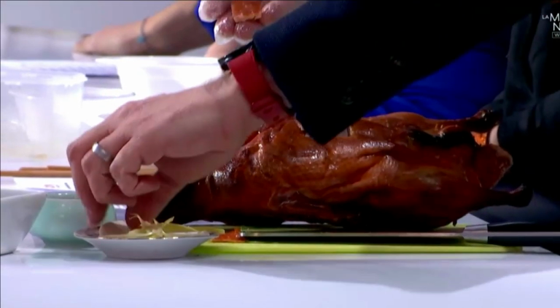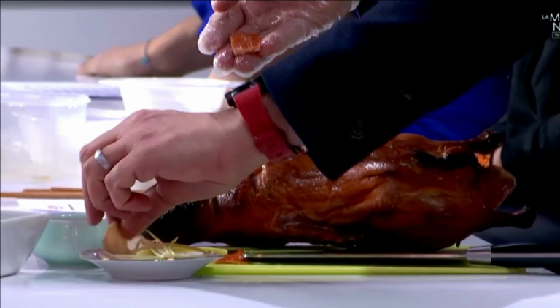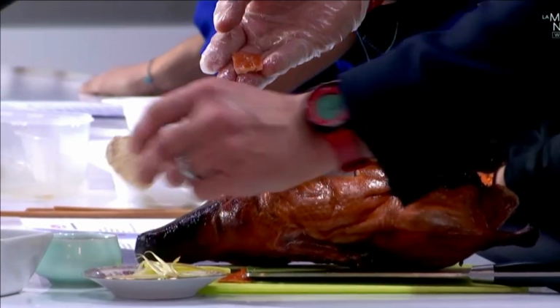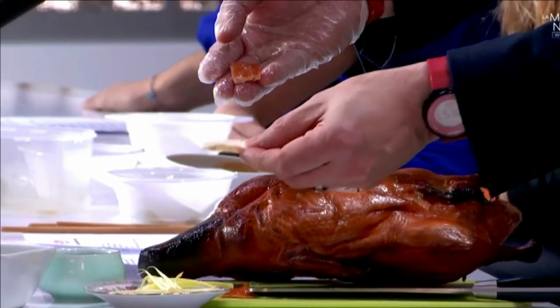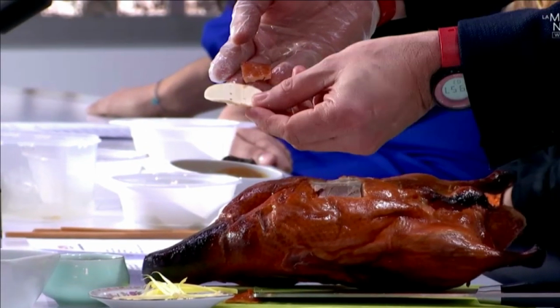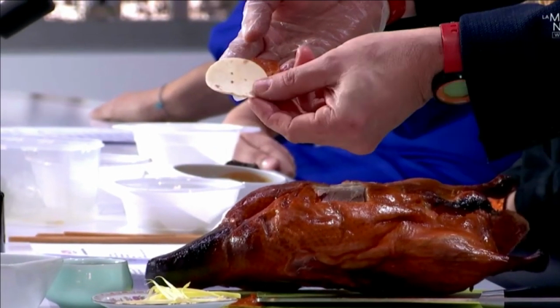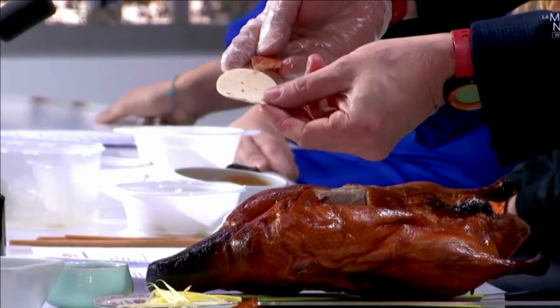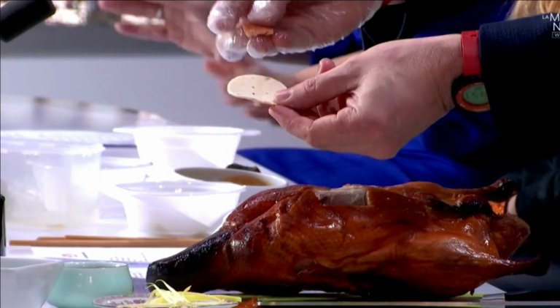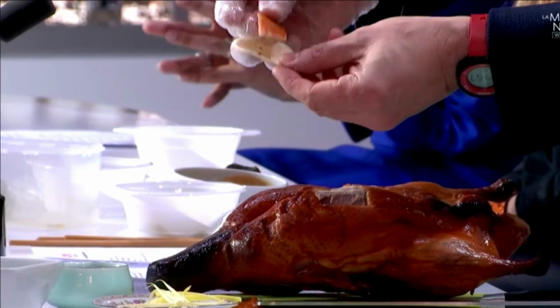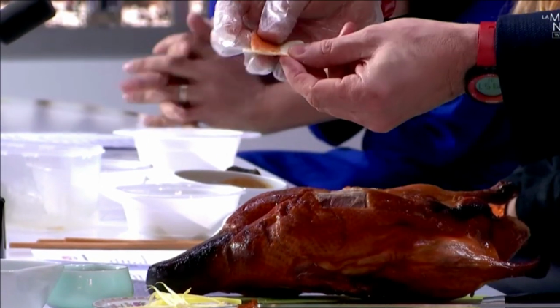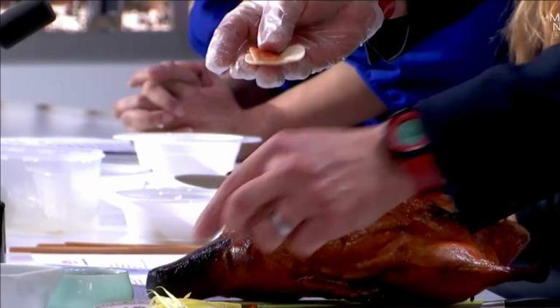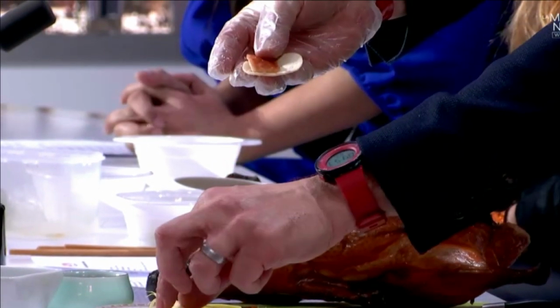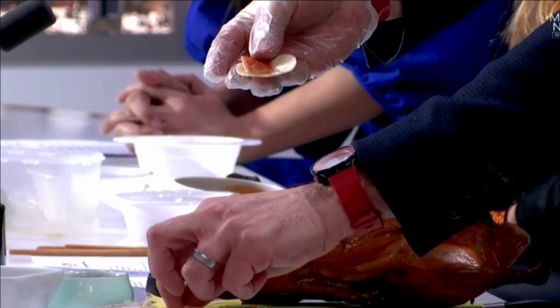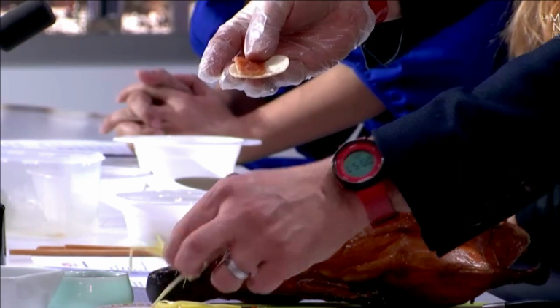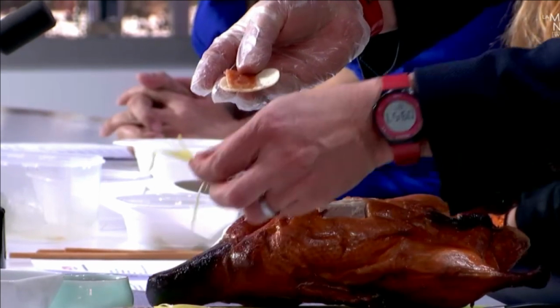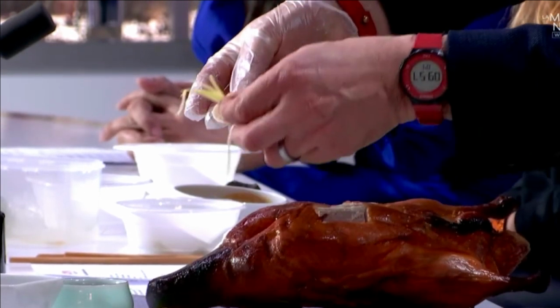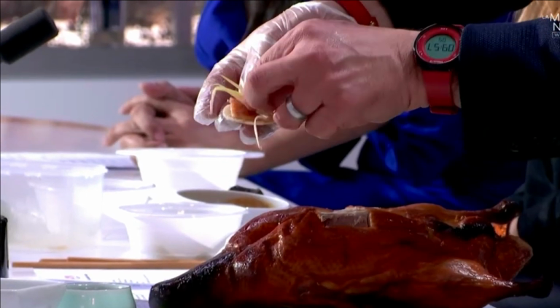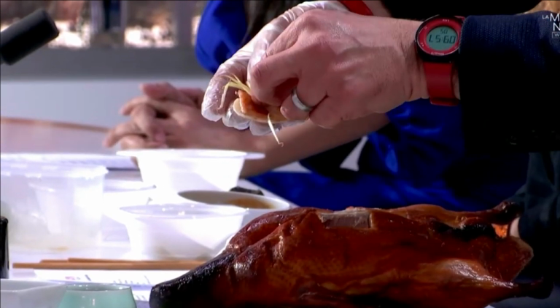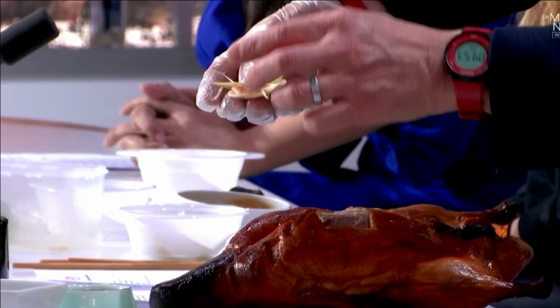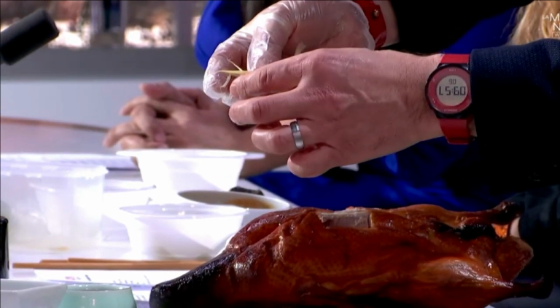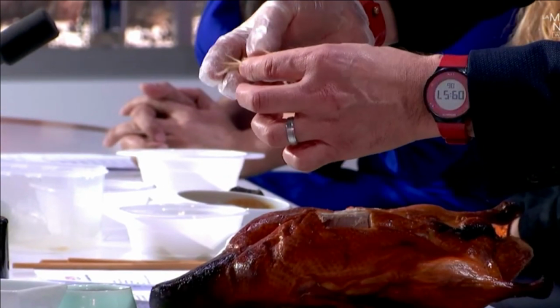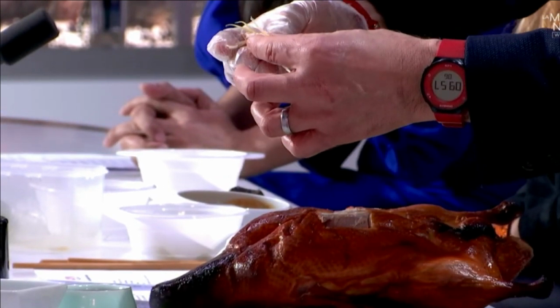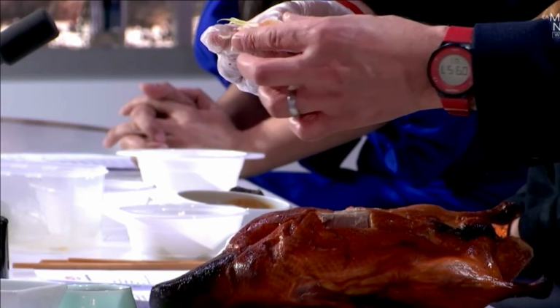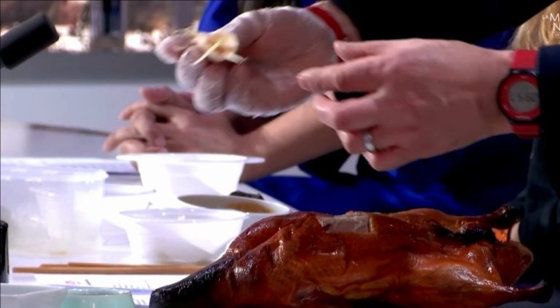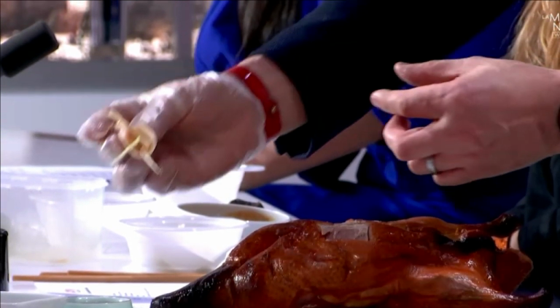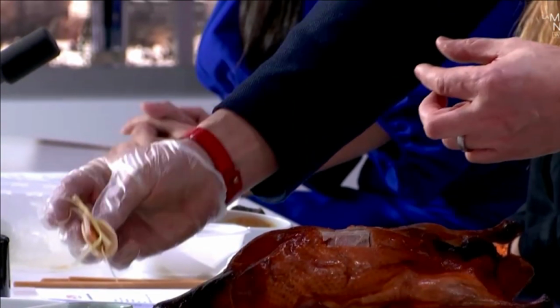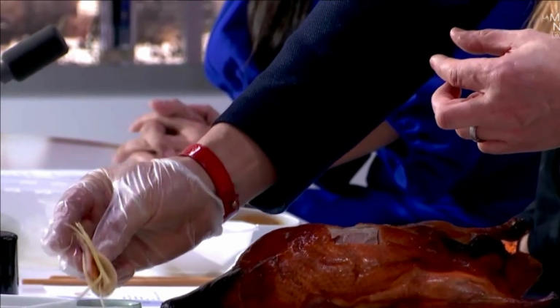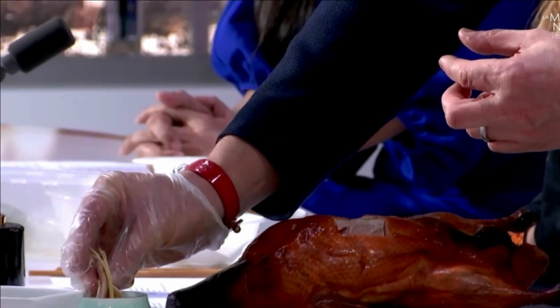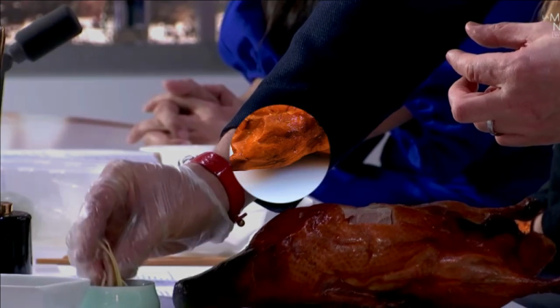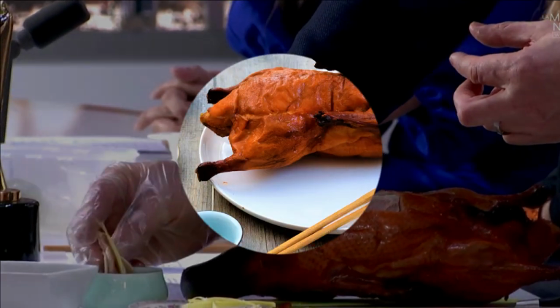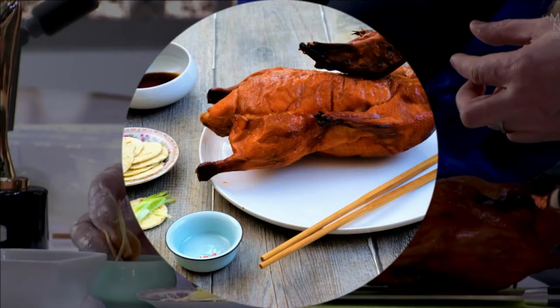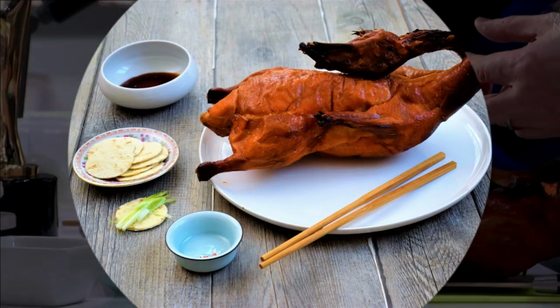On le sert dans une petite crêpe. On le met dedans du poireau, du poireau finement ciselé. Et puis après, on va le tremper dans une sauce huître. On le met dans une sauce huître.